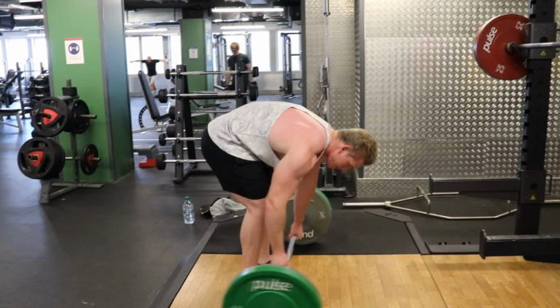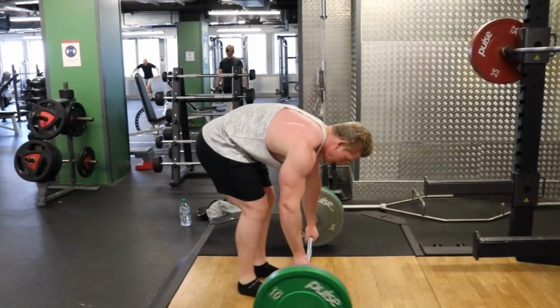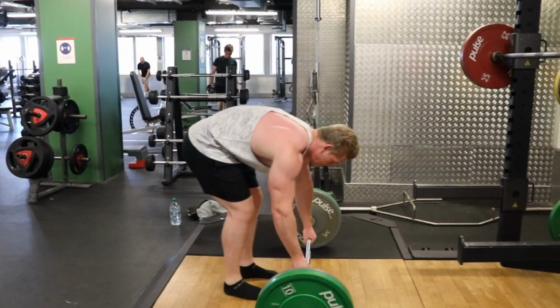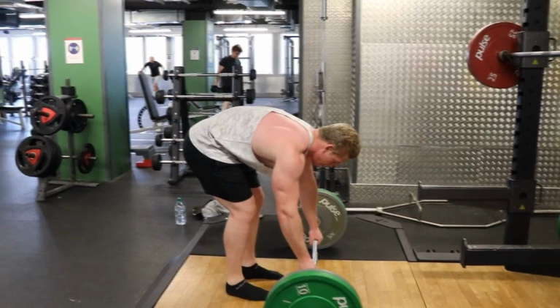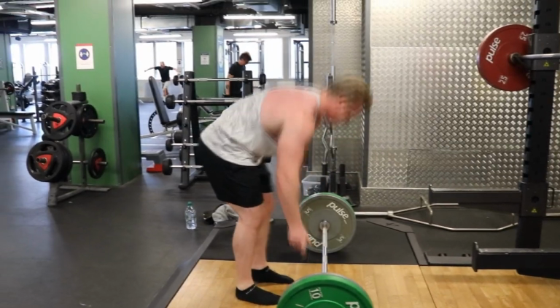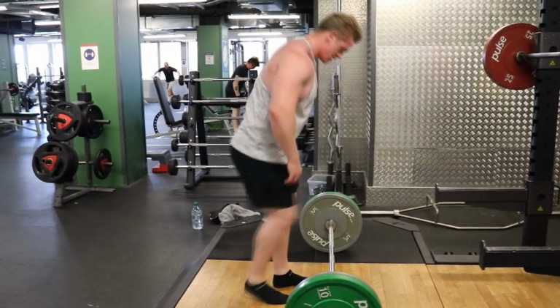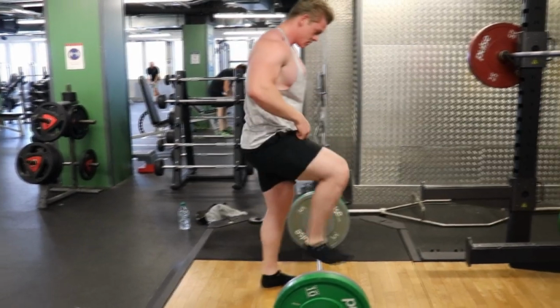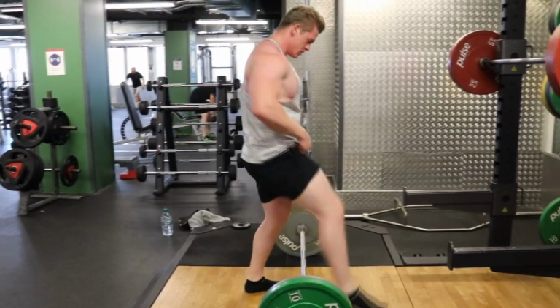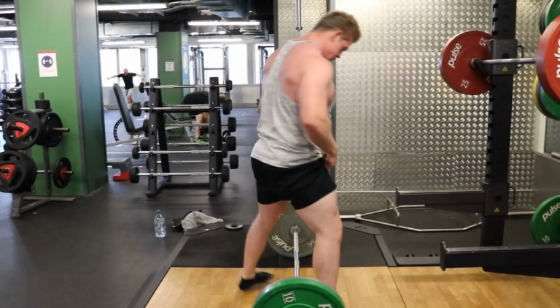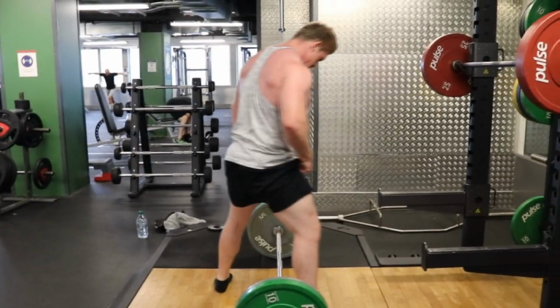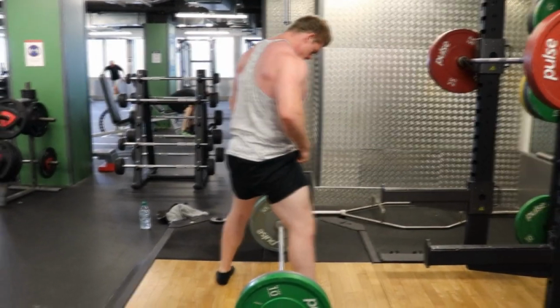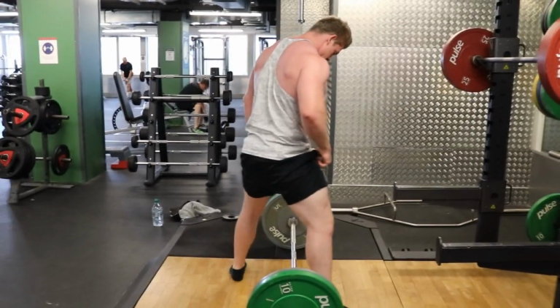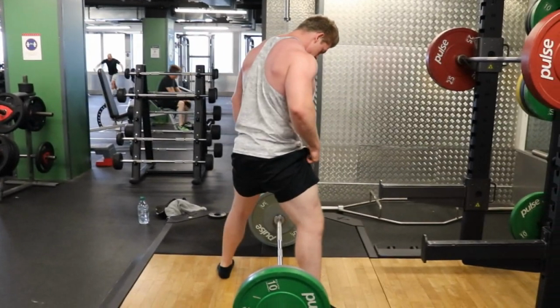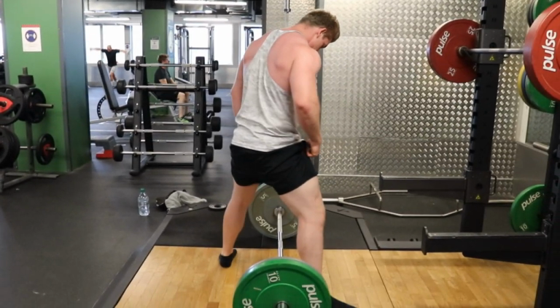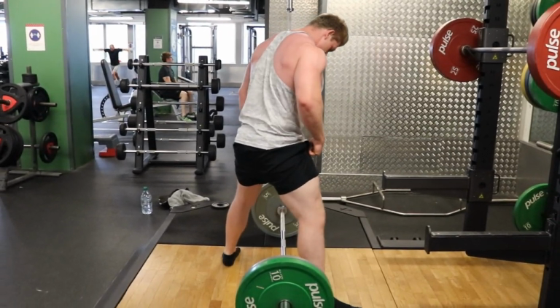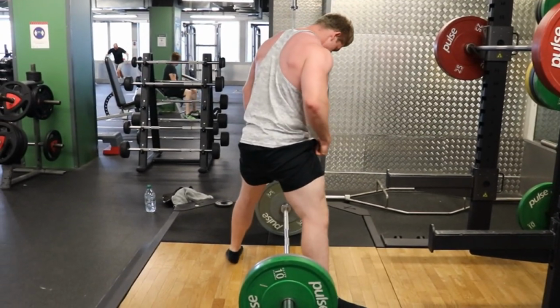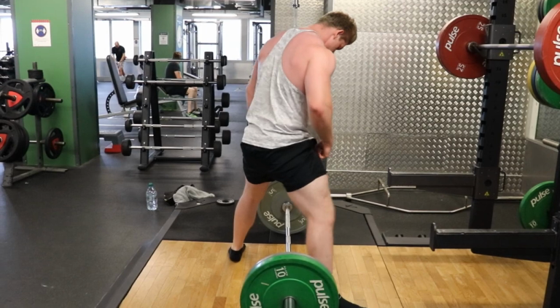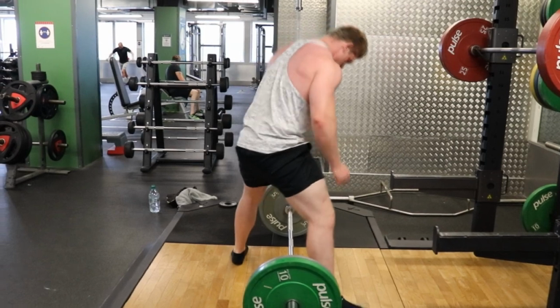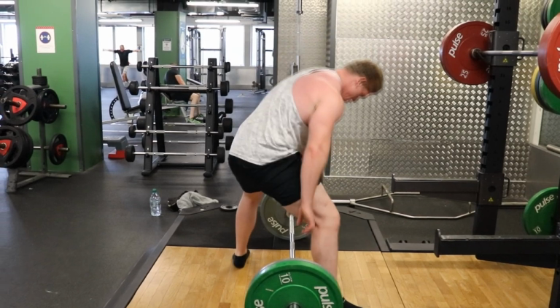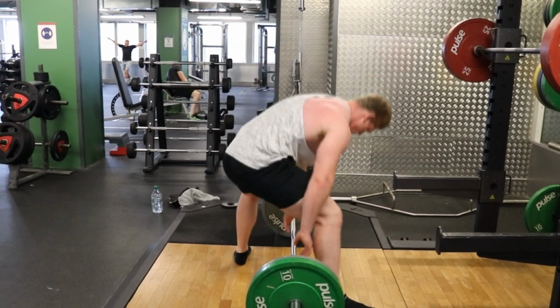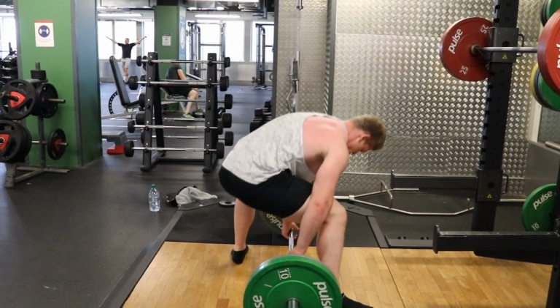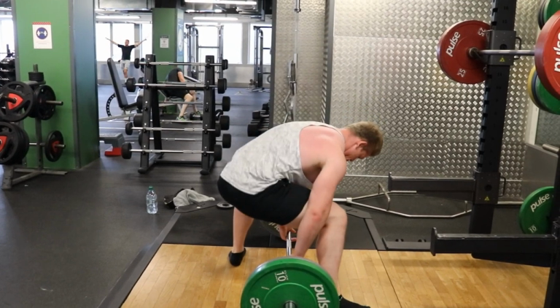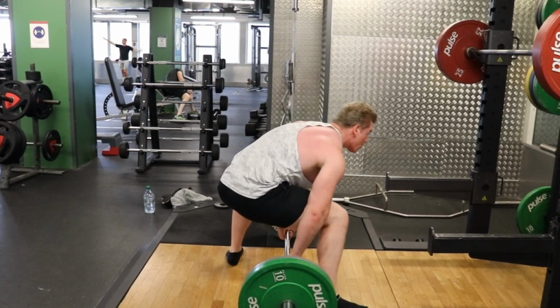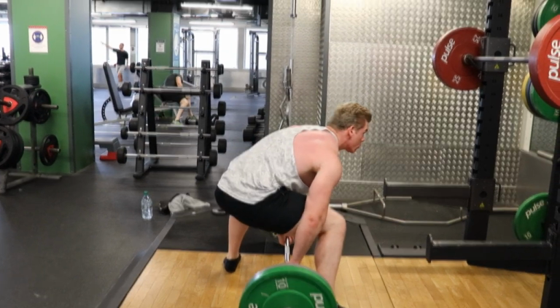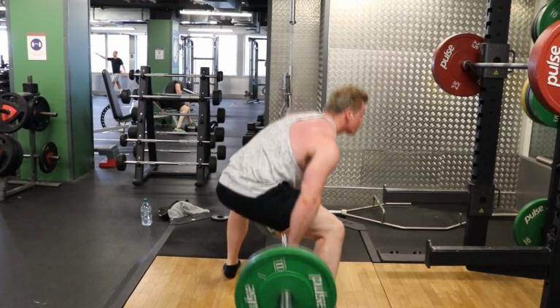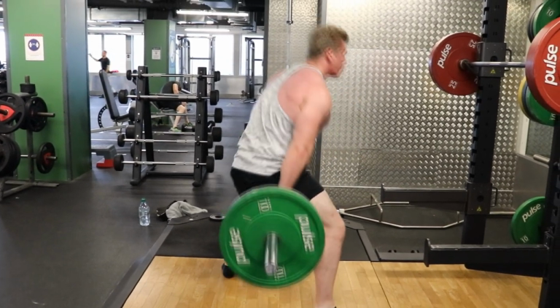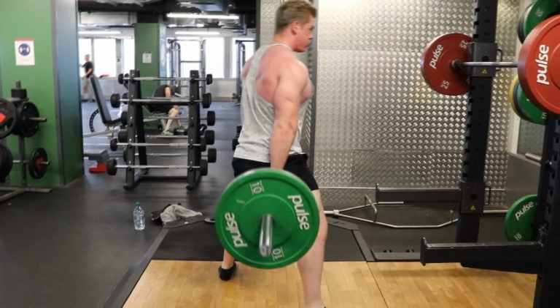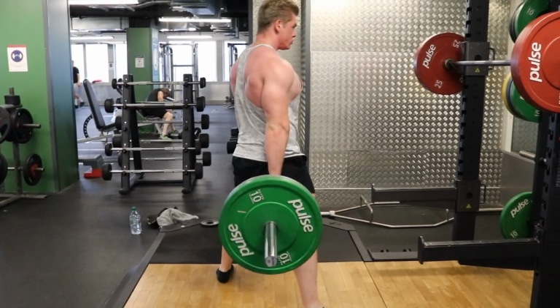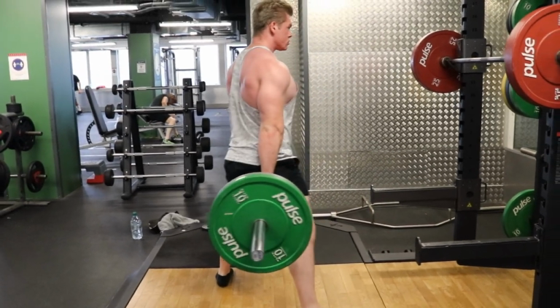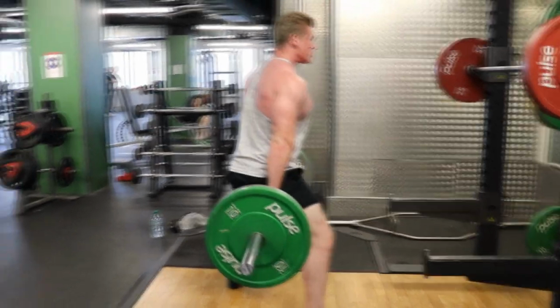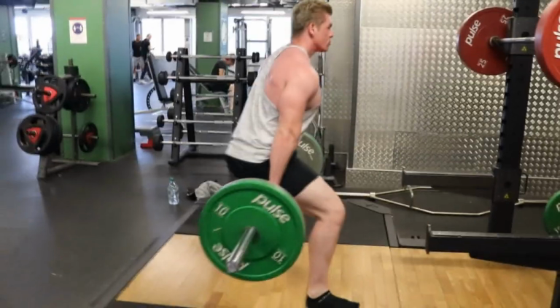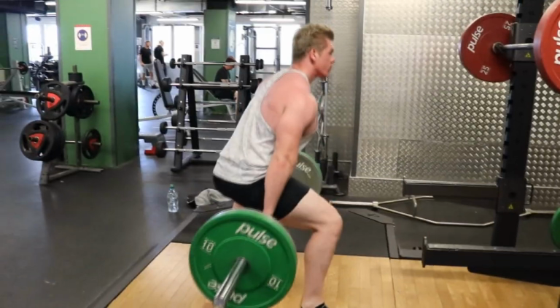Welcome back everybody and welcome to another workout video. Today is a very groin-focused workout. Why you may ask? Well, let's get into that.